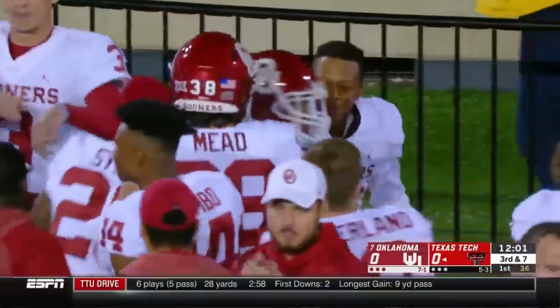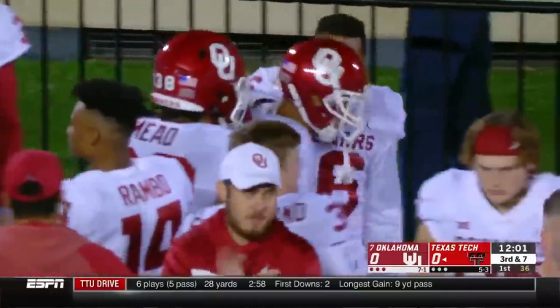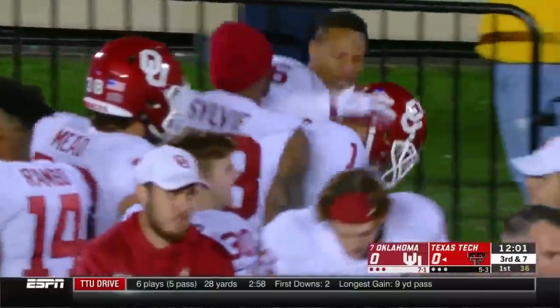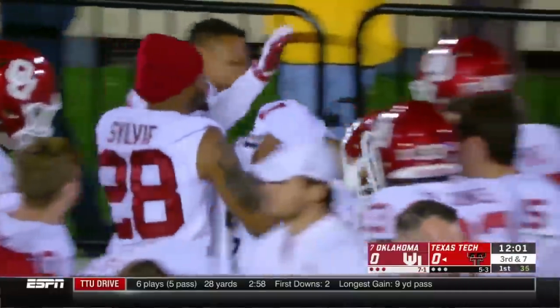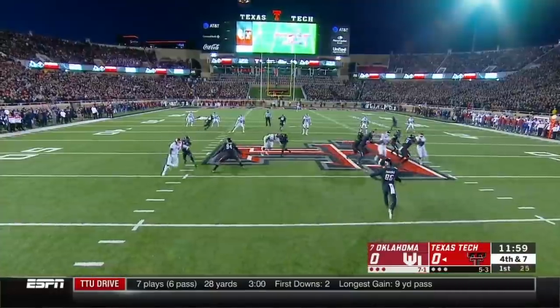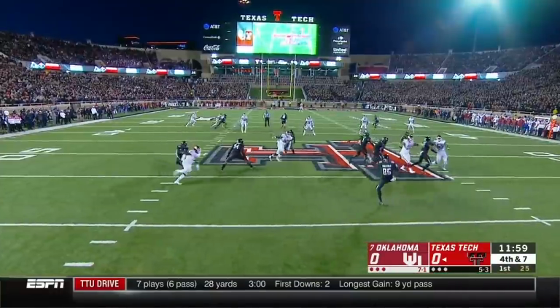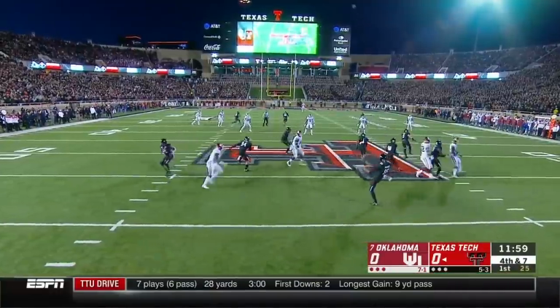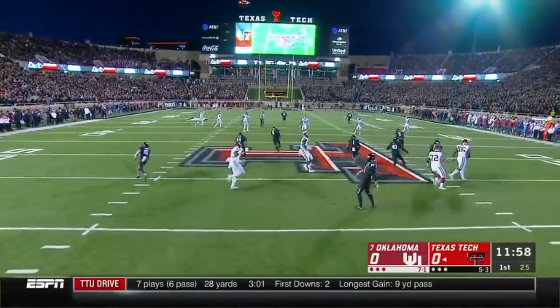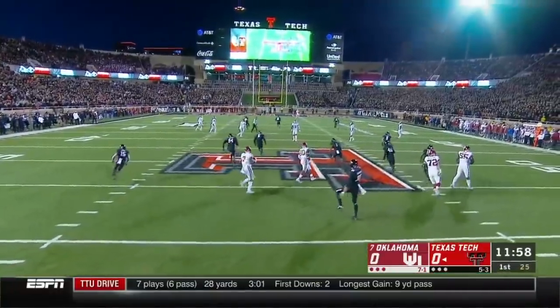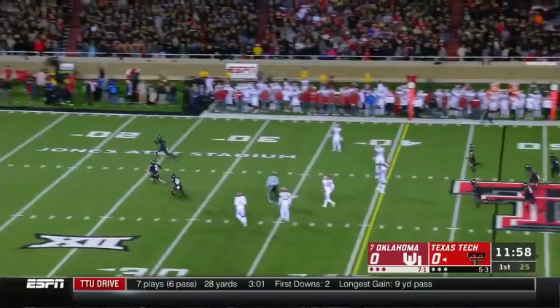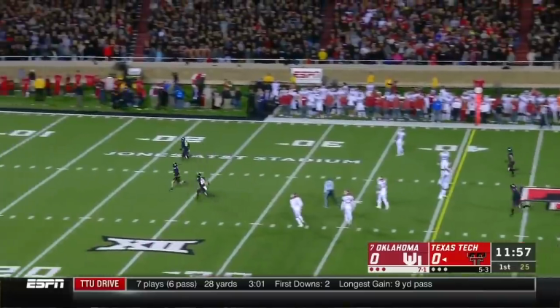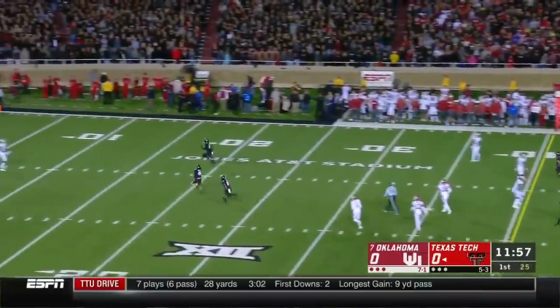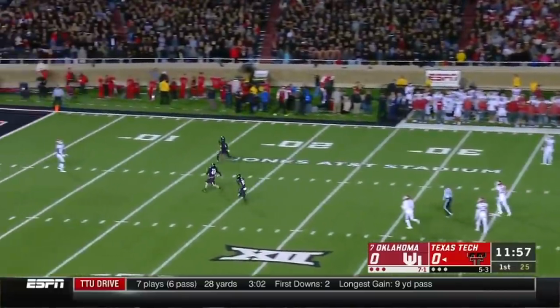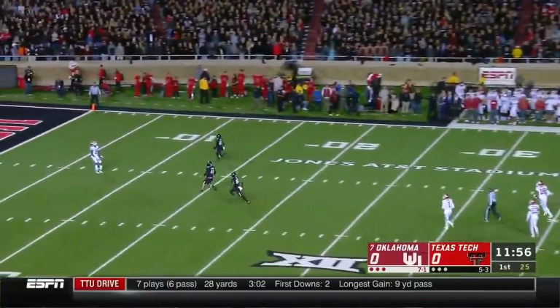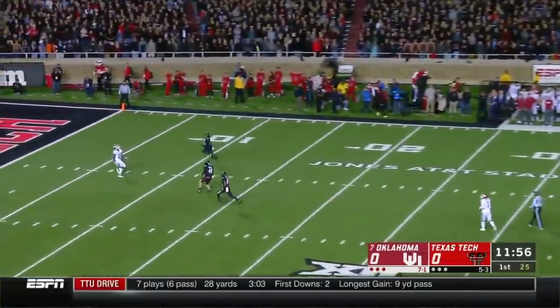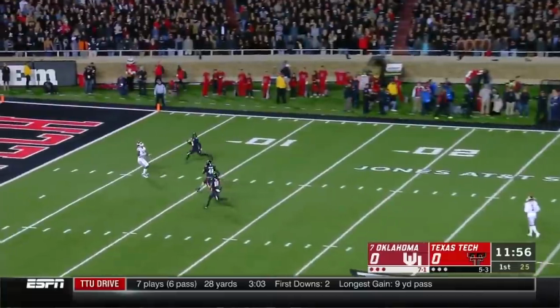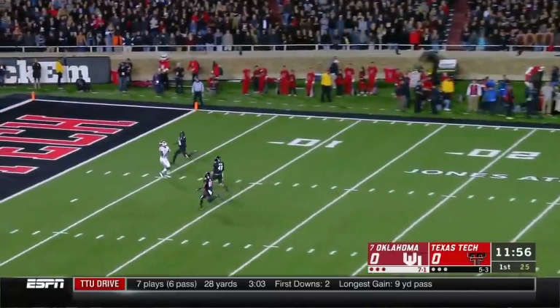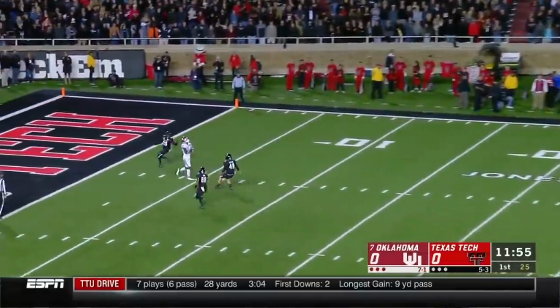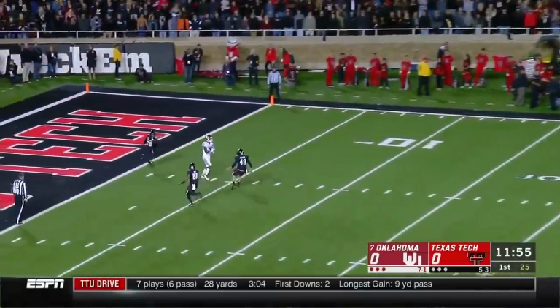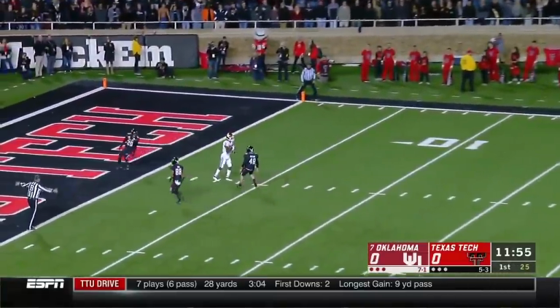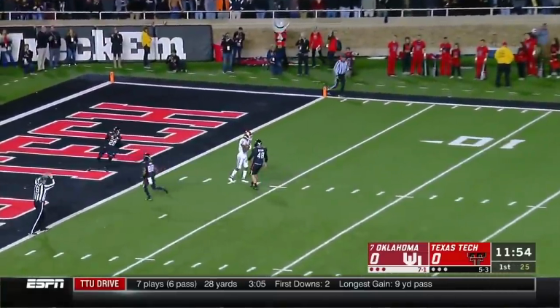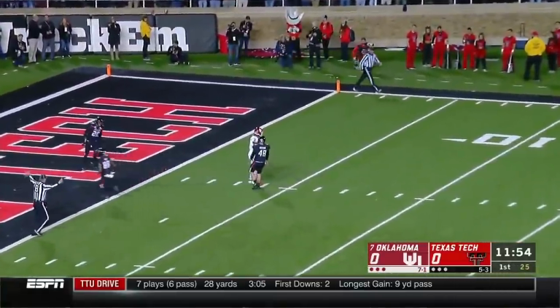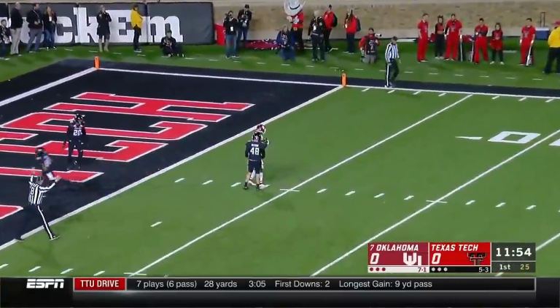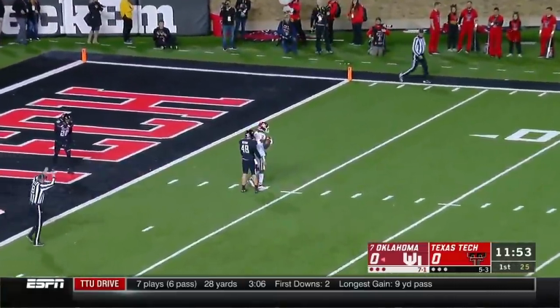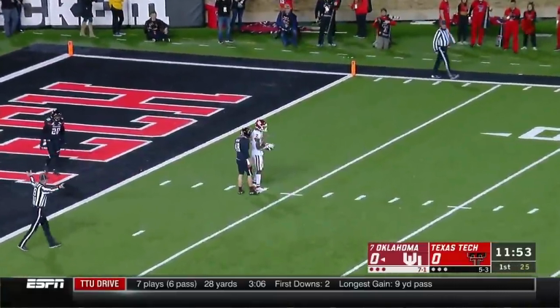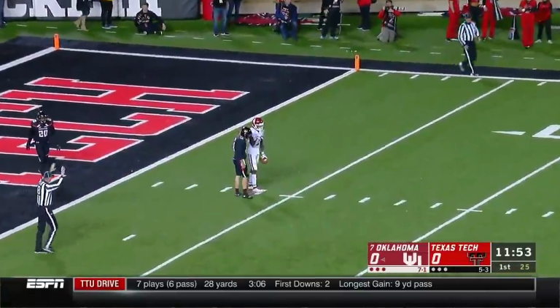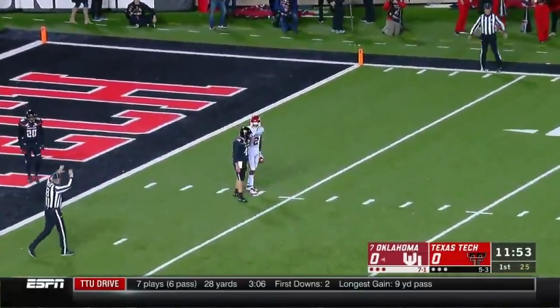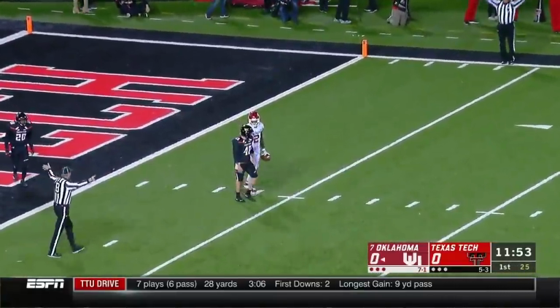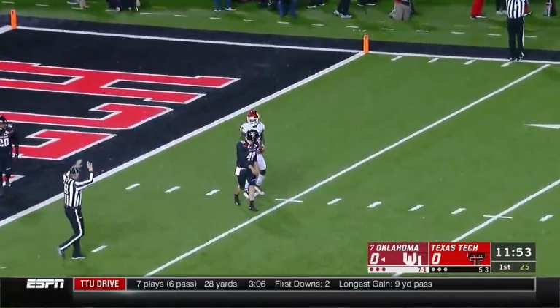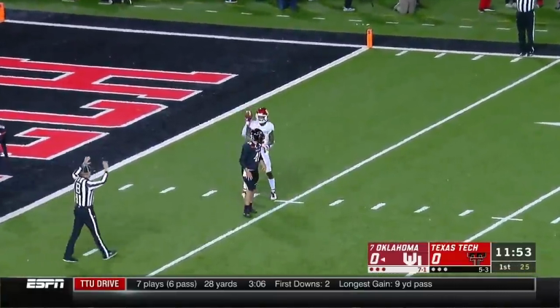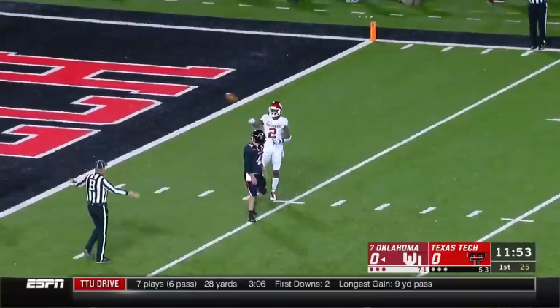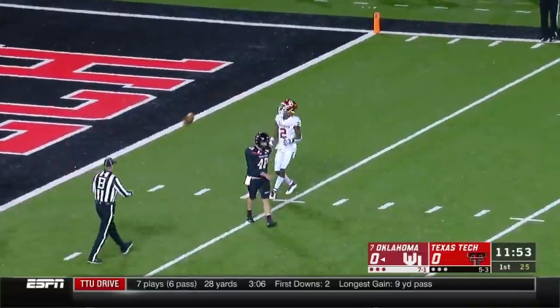Fourth down. And the fair catch is called at the 4-yard line.